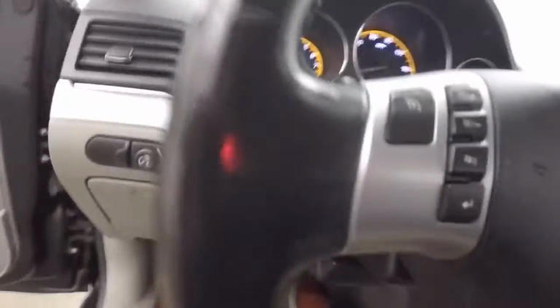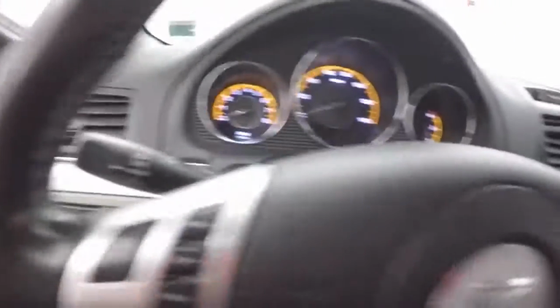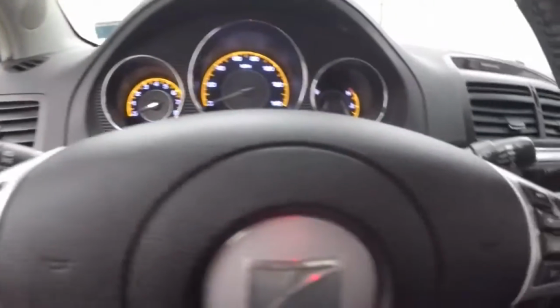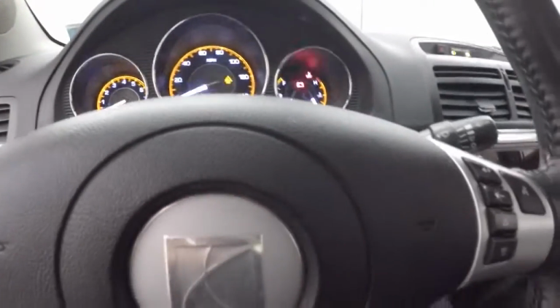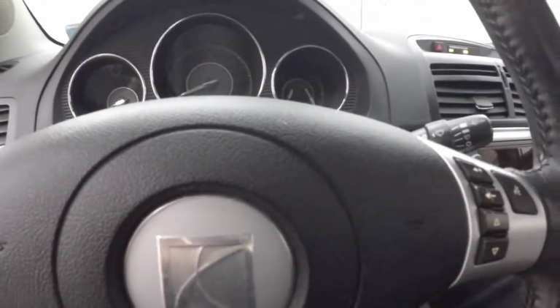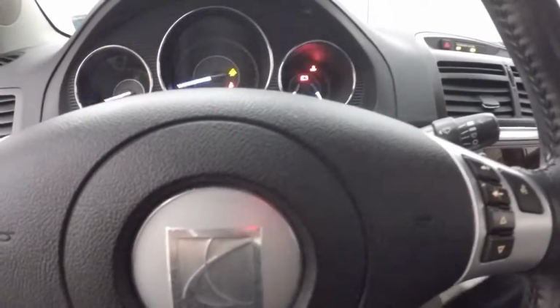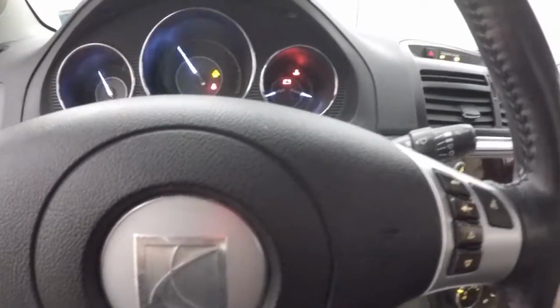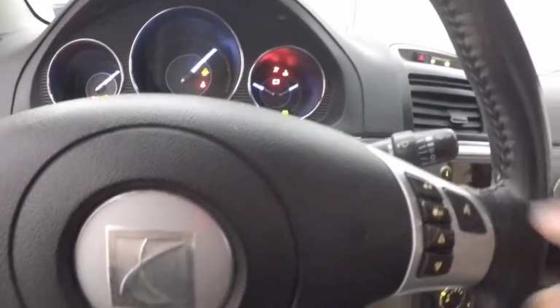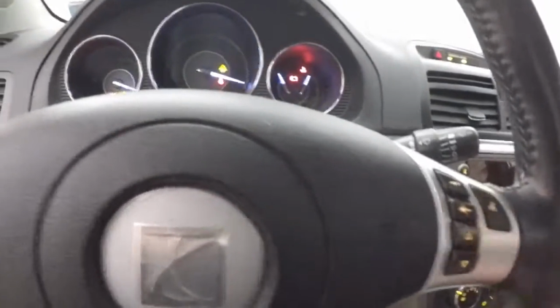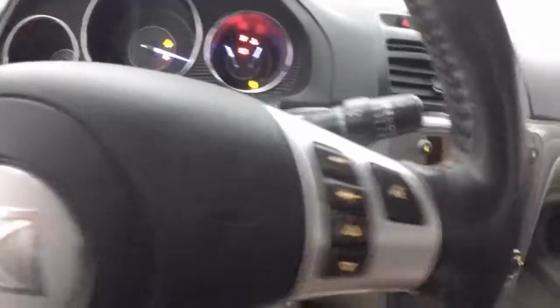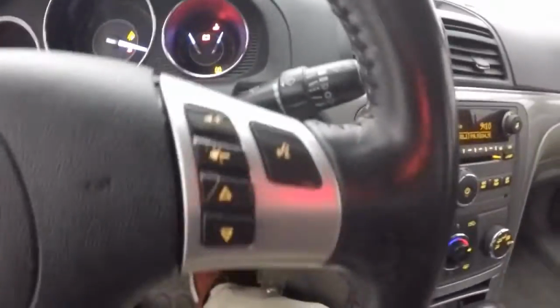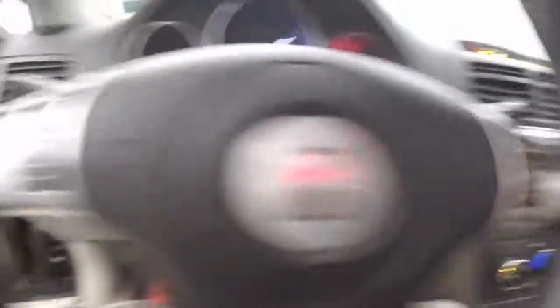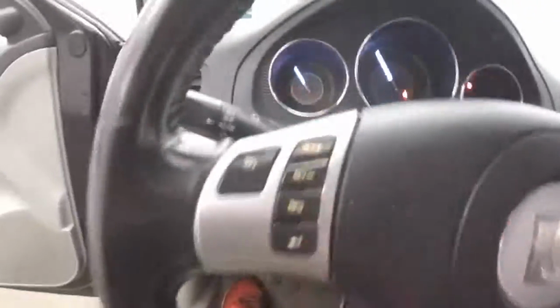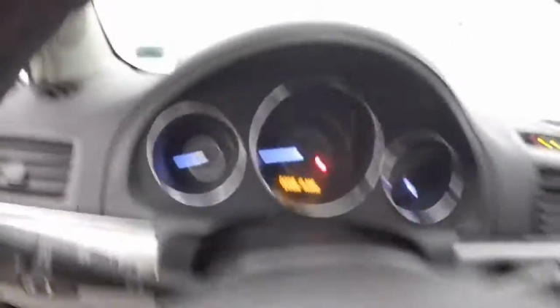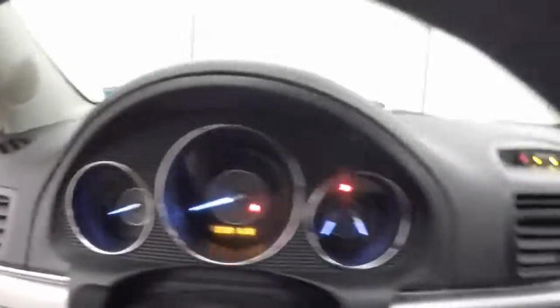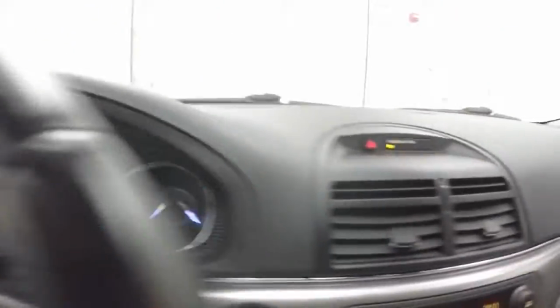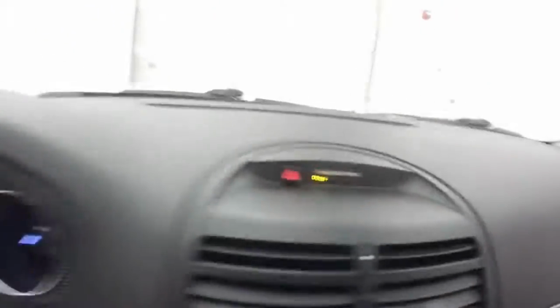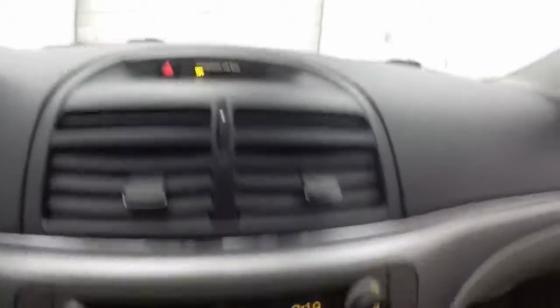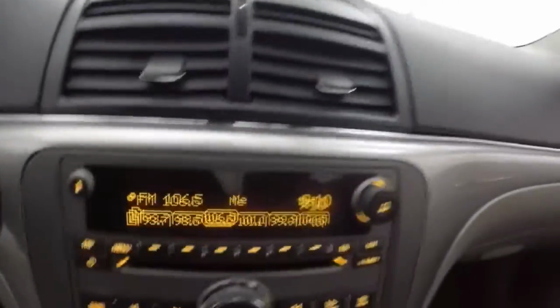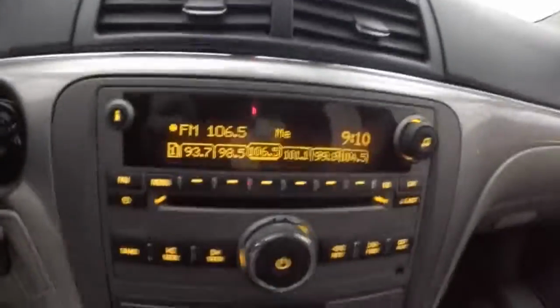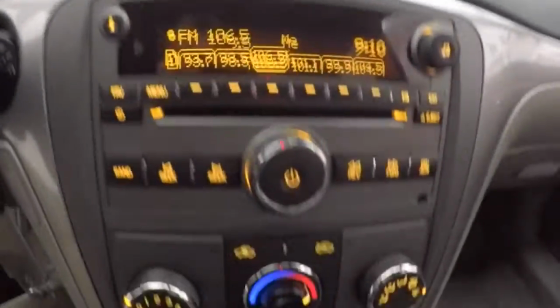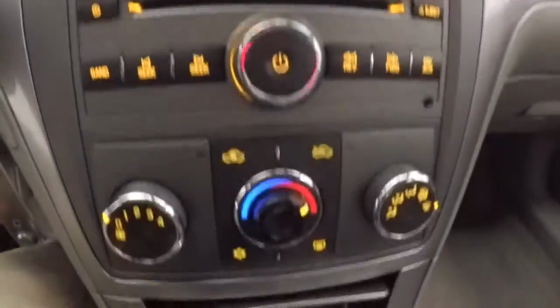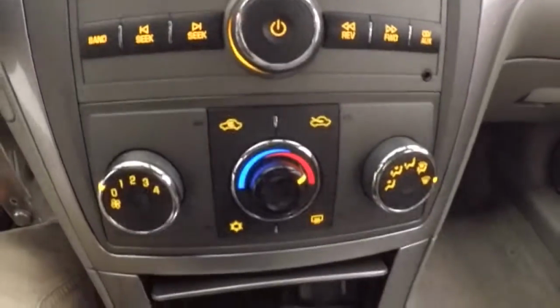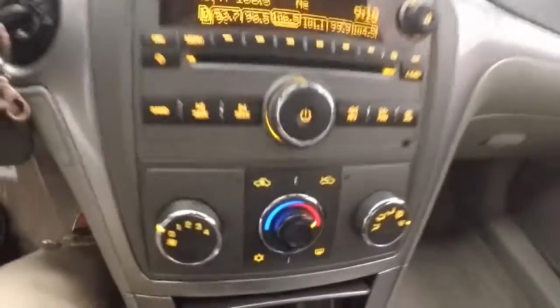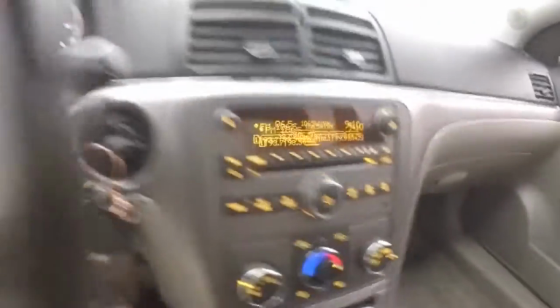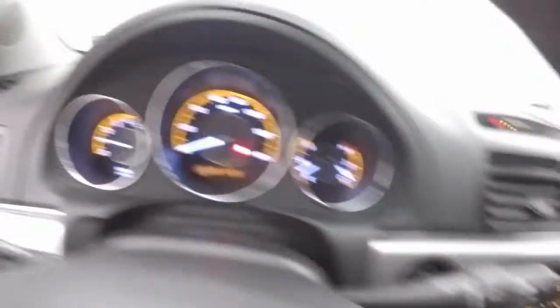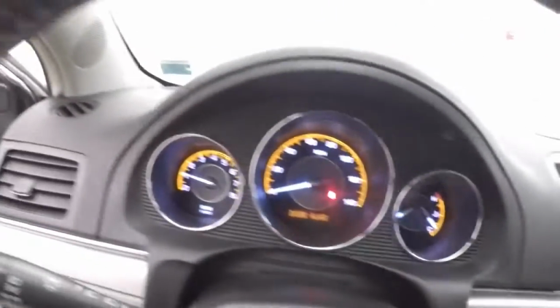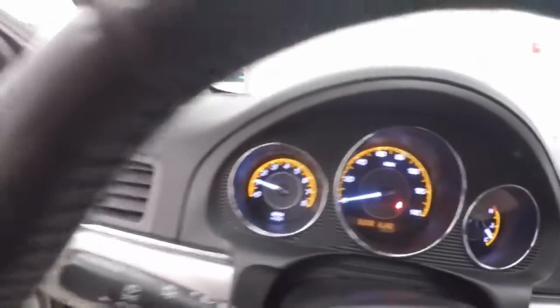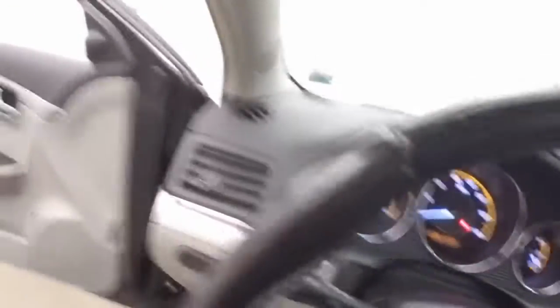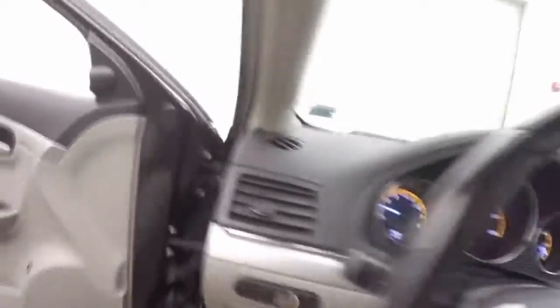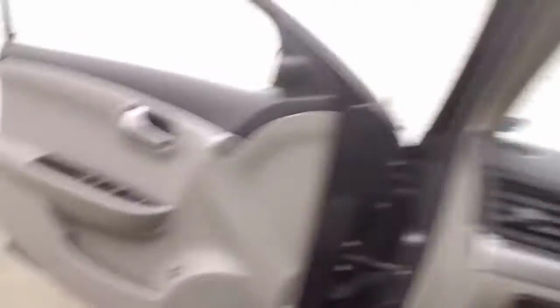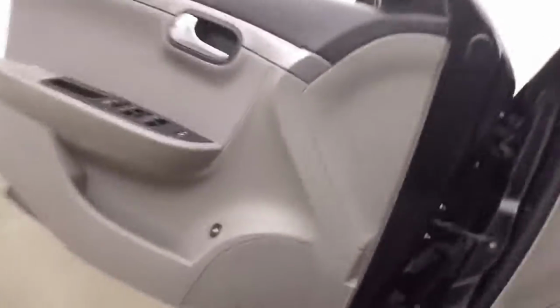Cruise control, Bluetooth and audio controls on the steering wheel as well as menu controls. Stereo, climate control, and SiriusXM capable.